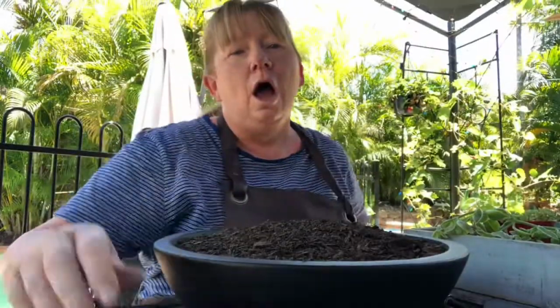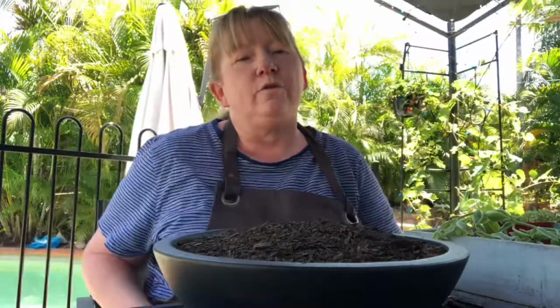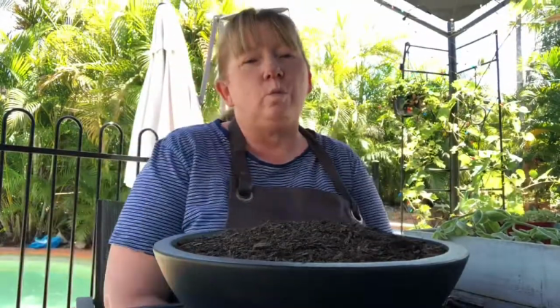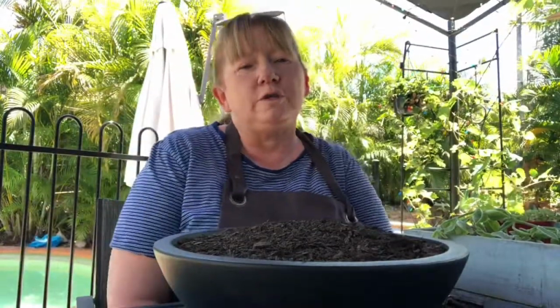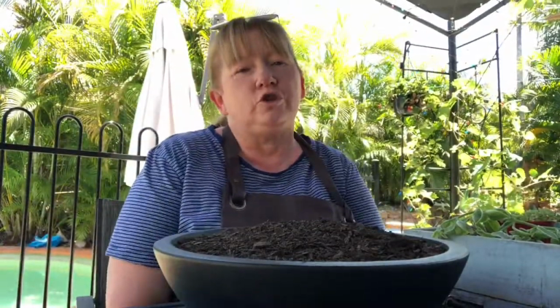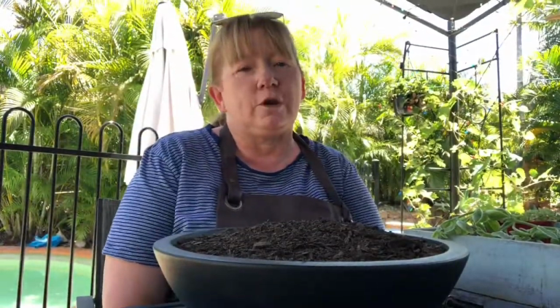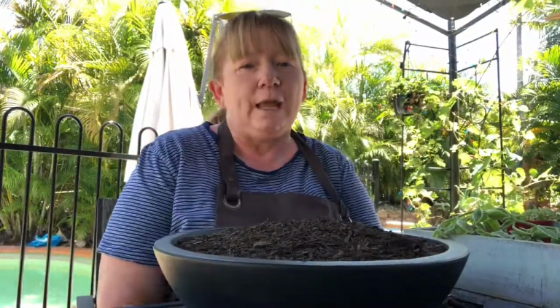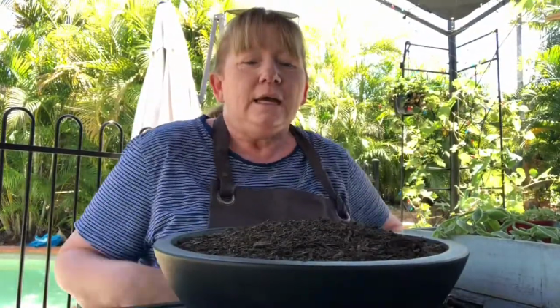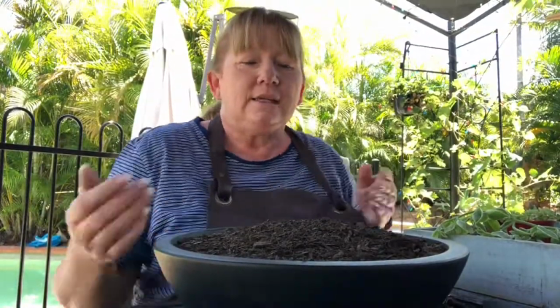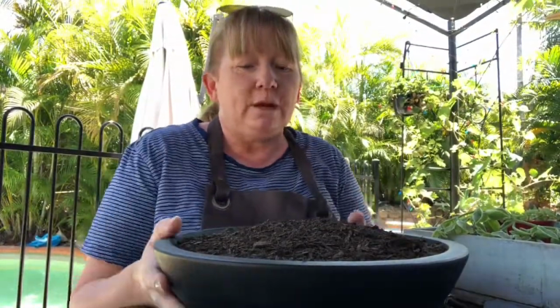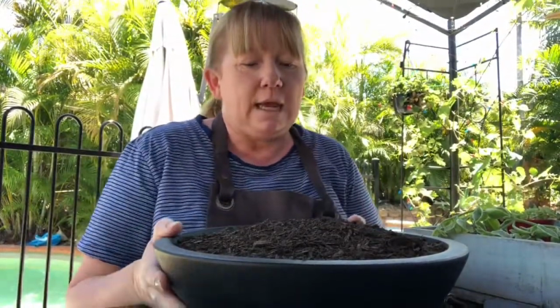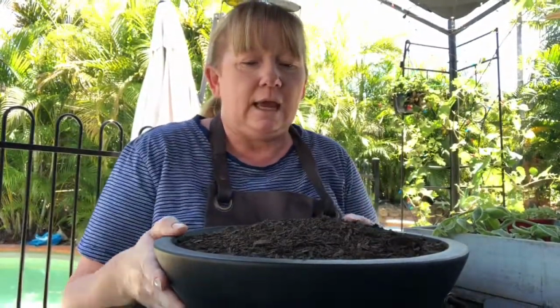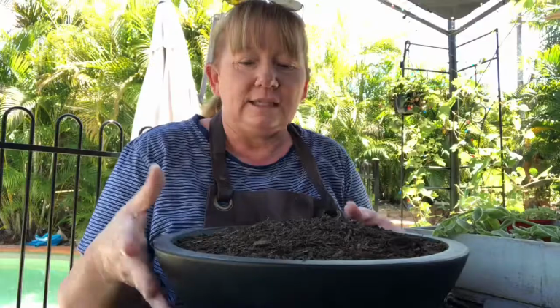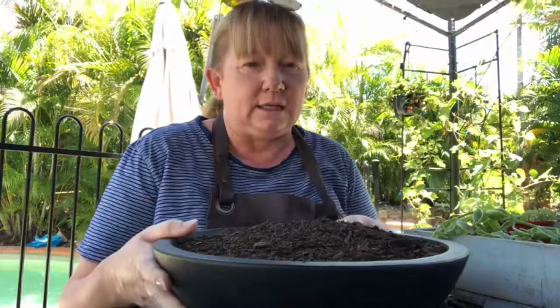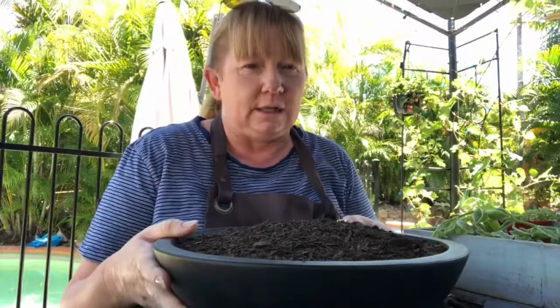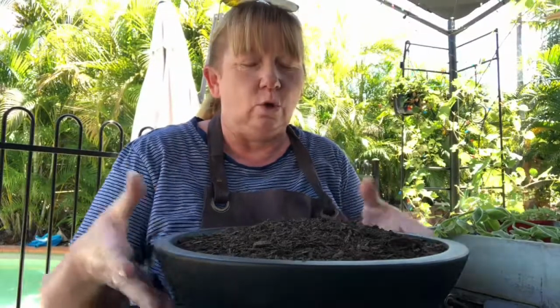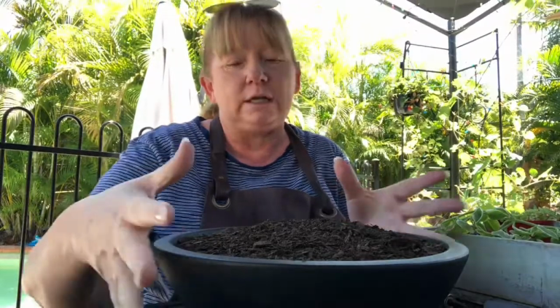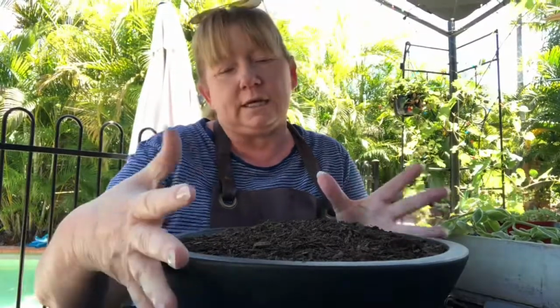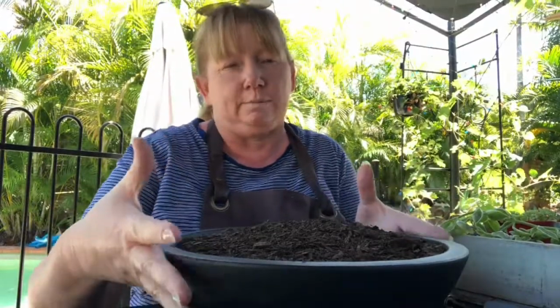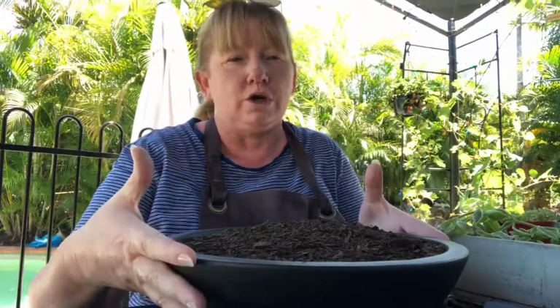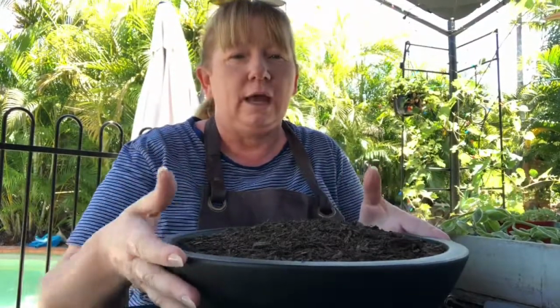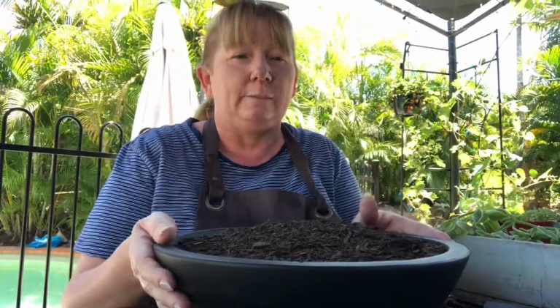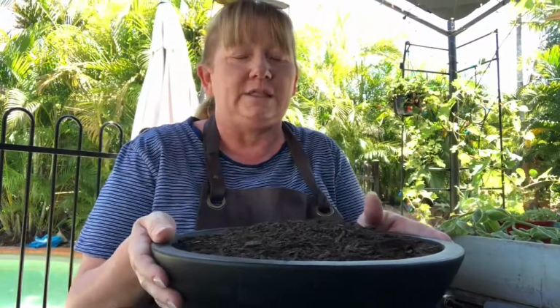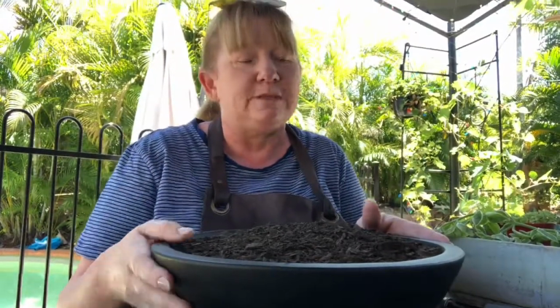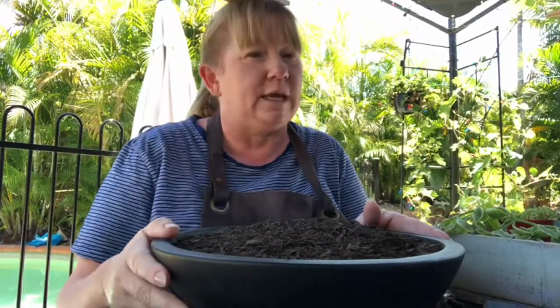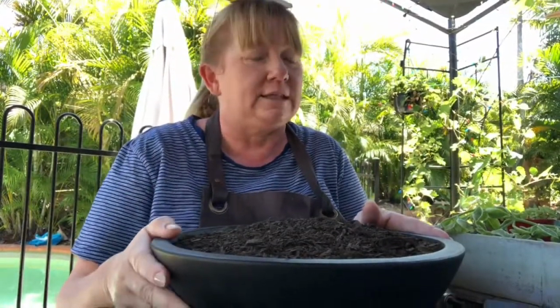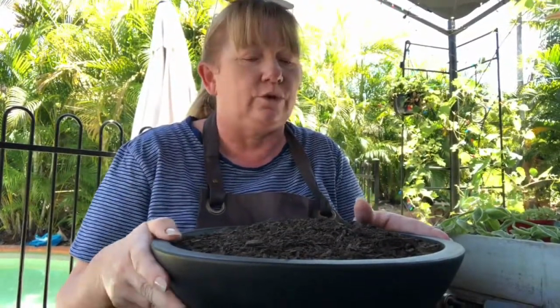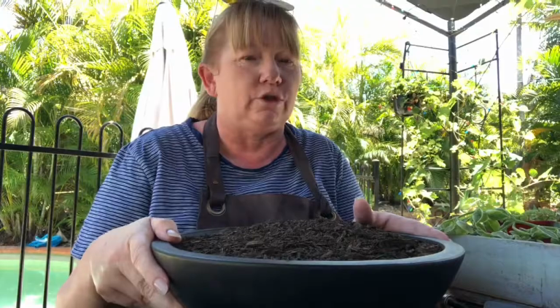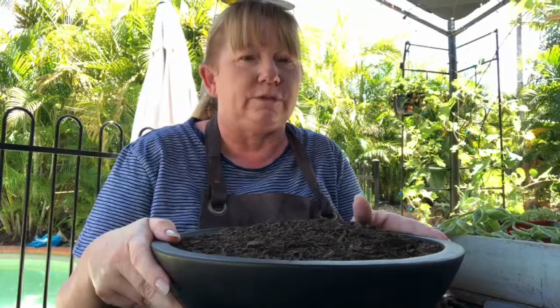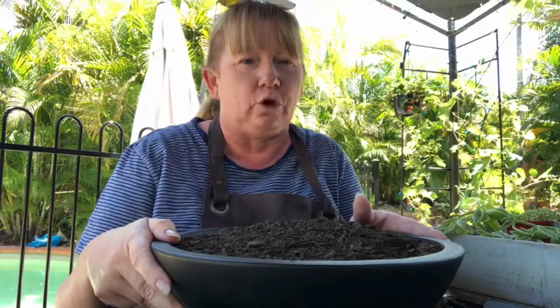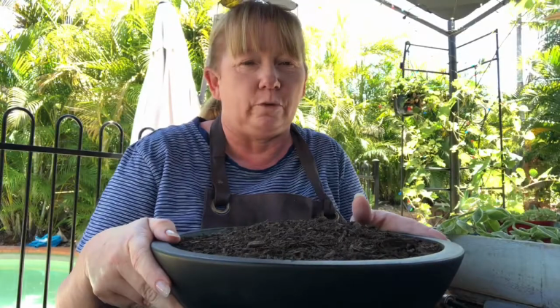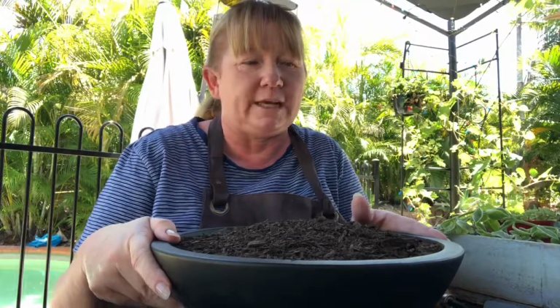Hi everyone, welcome to my YouTube channel. Today we're going to make a succulent garden, or a little succulent pot. It's a friend's birthday and so I thought I would do this for her.